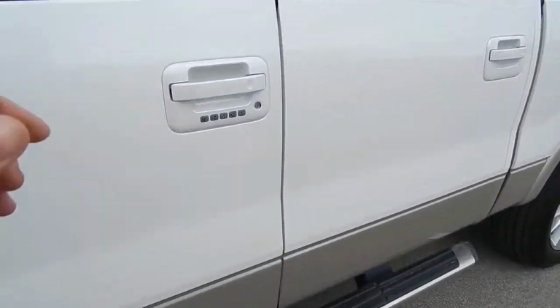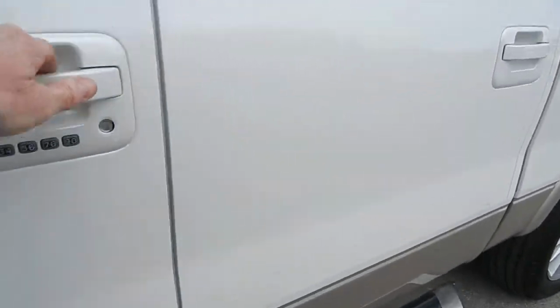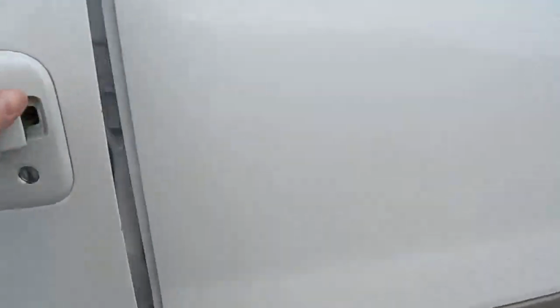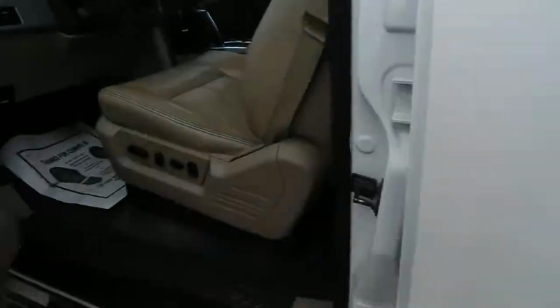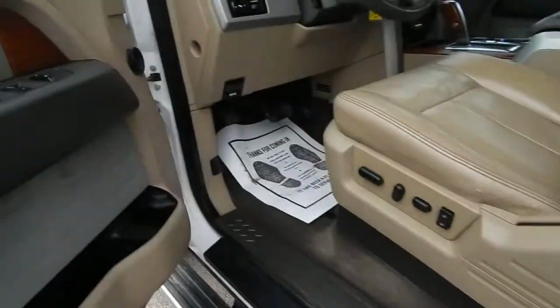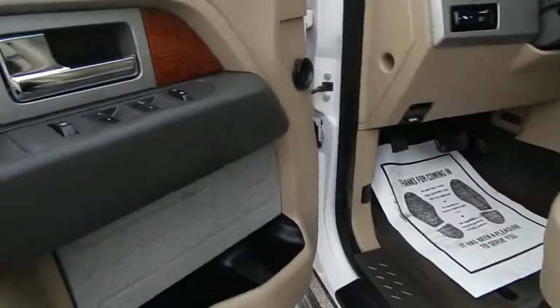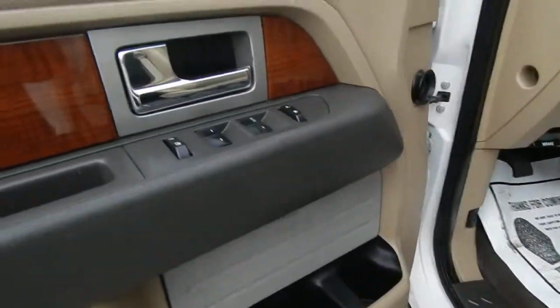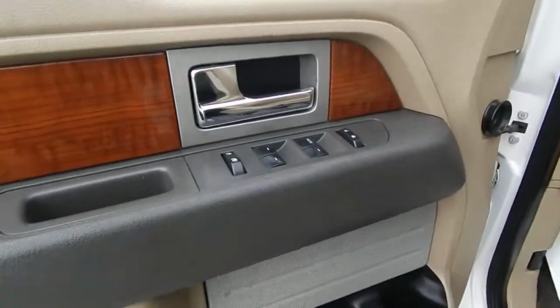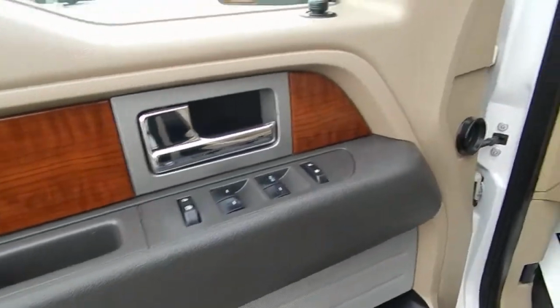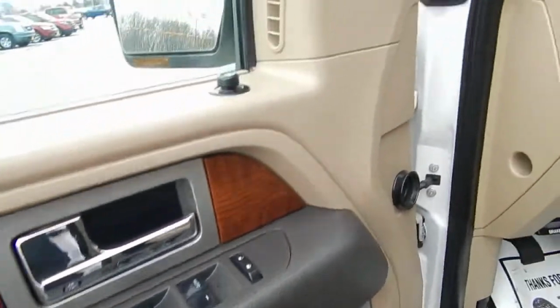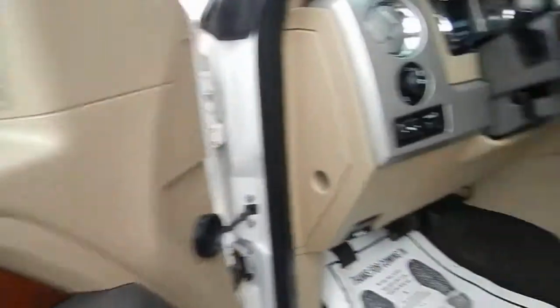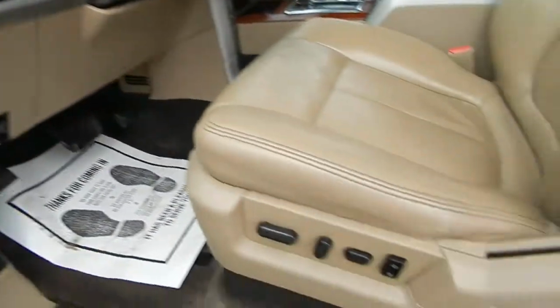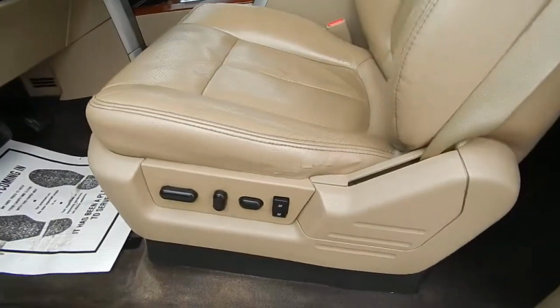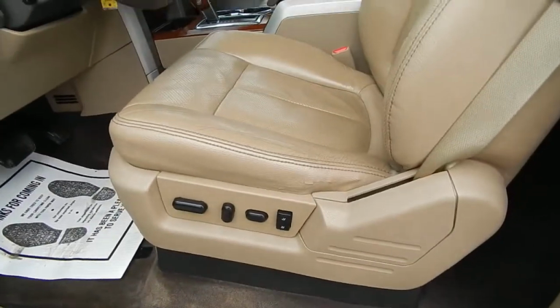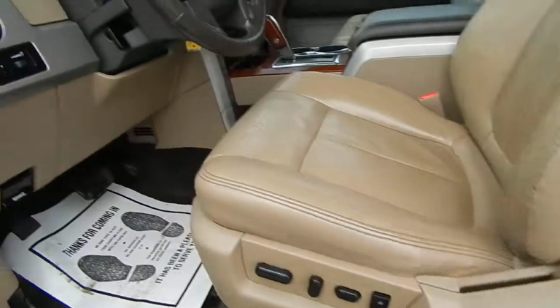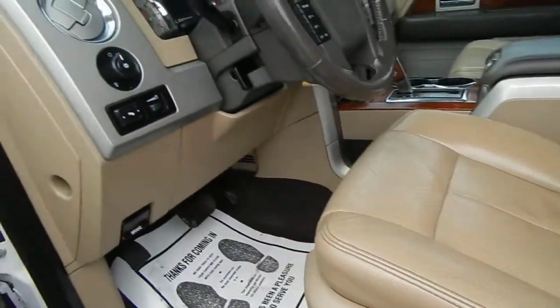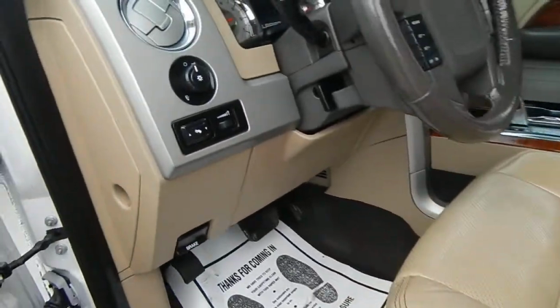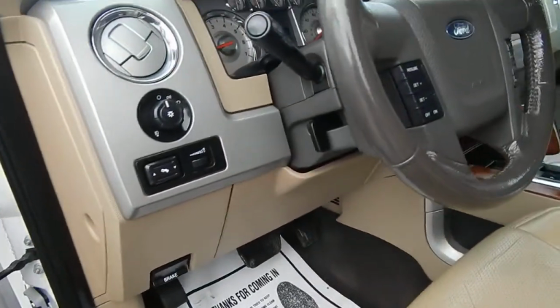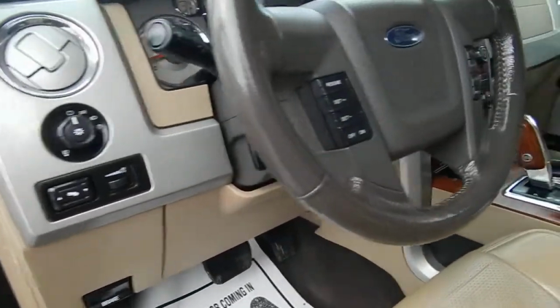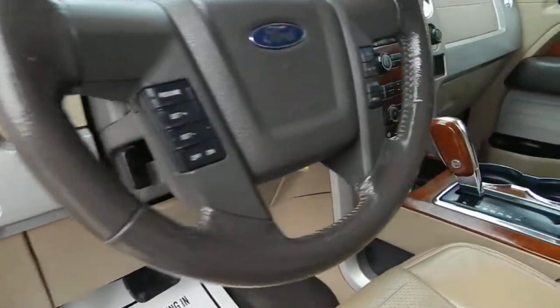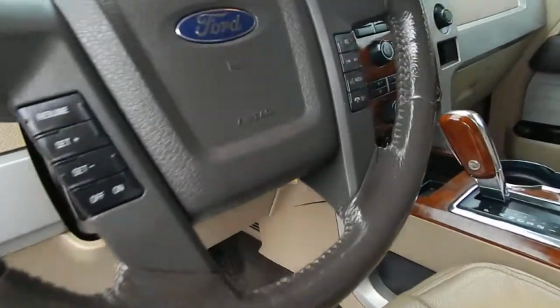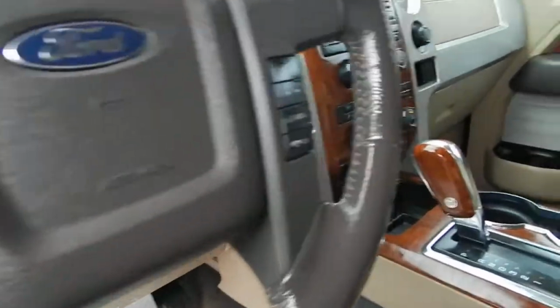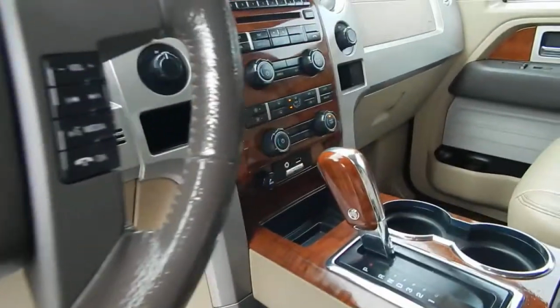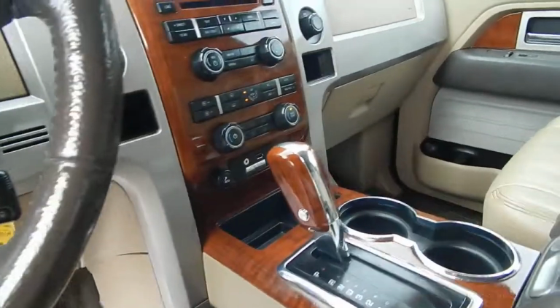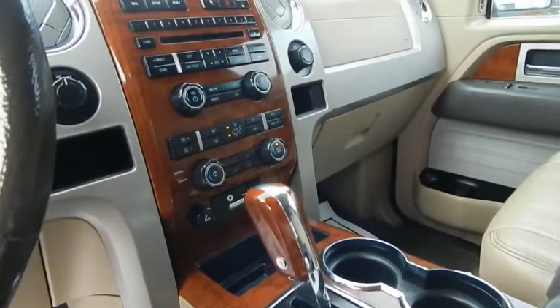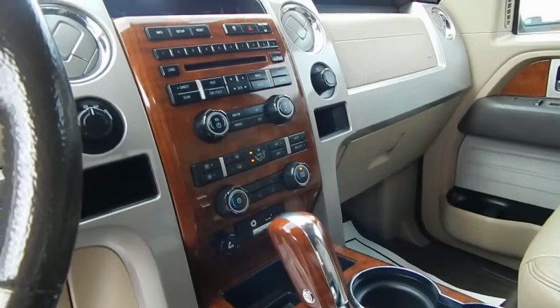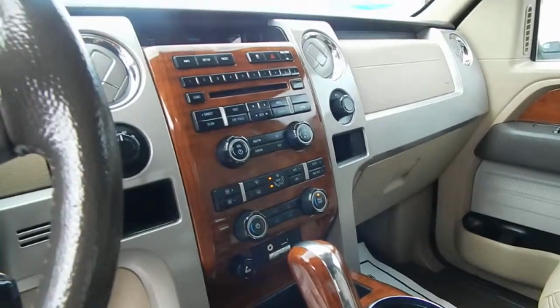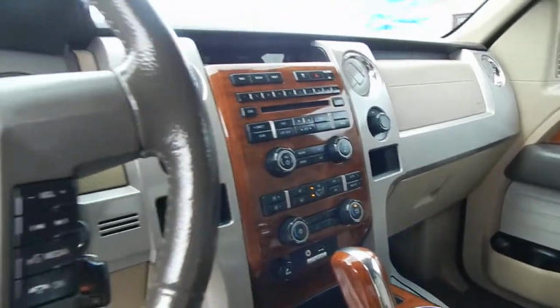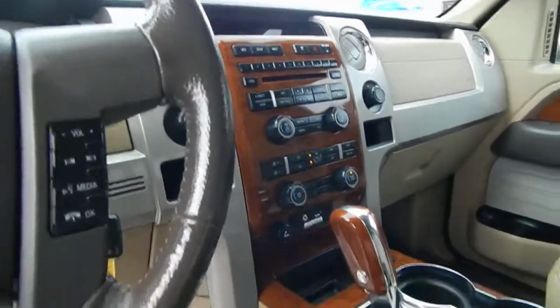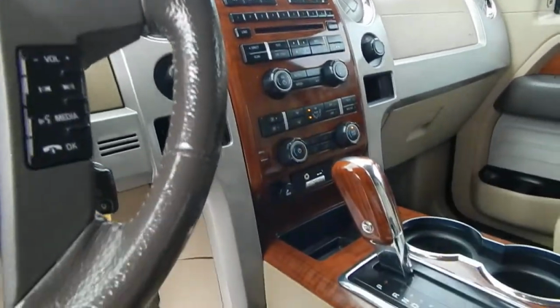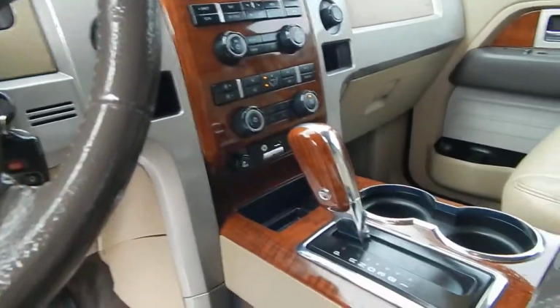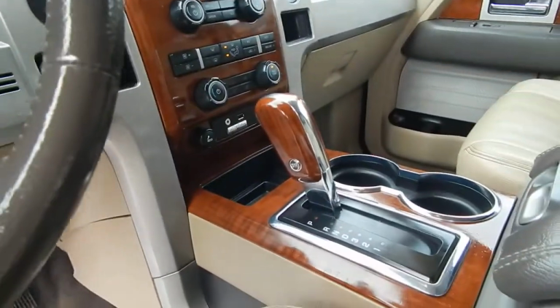5.4 Triton V8, power windows, locks and mirrors, power seats, adjustable pedals, steering wheel controls, dual climate control, CD, driver information center, Microsoft Sync.